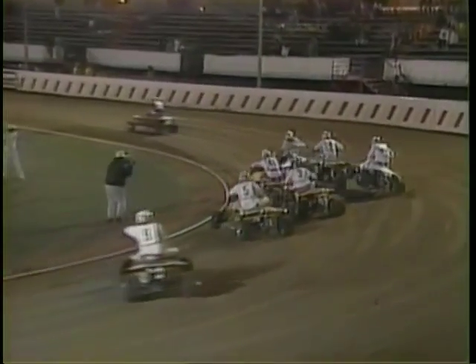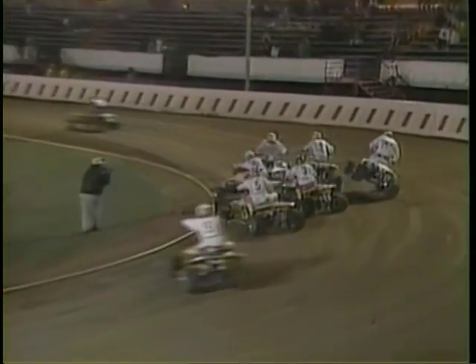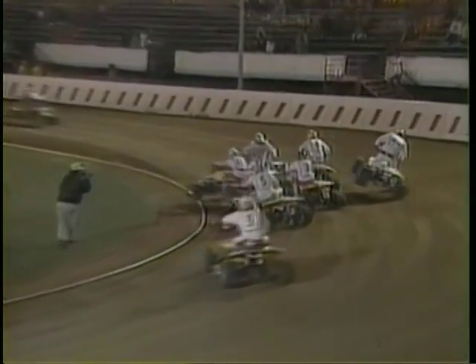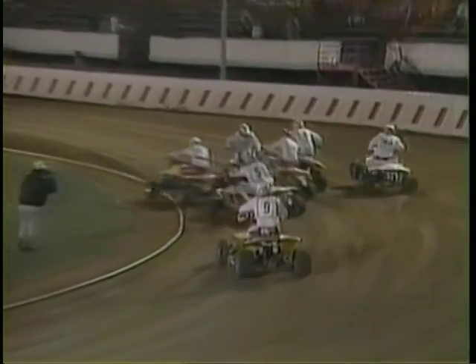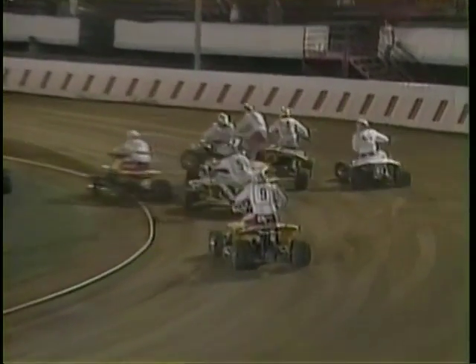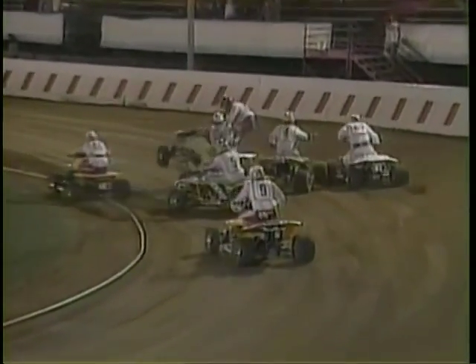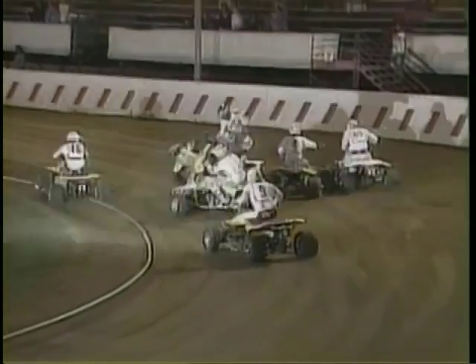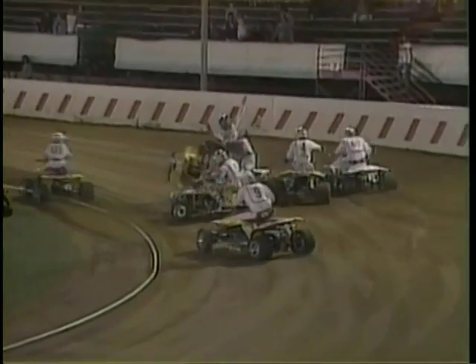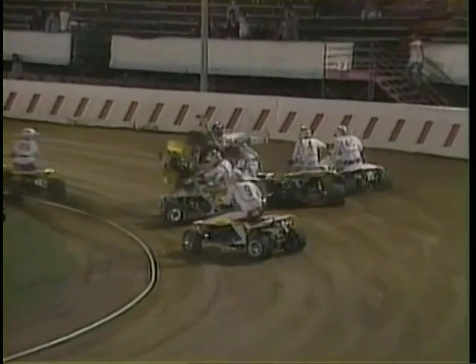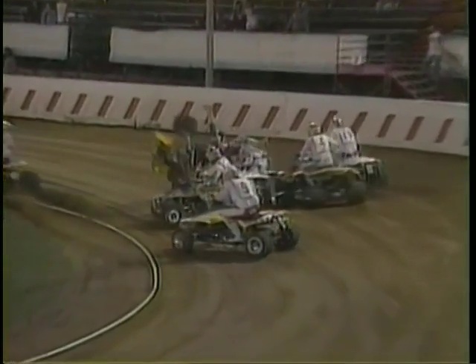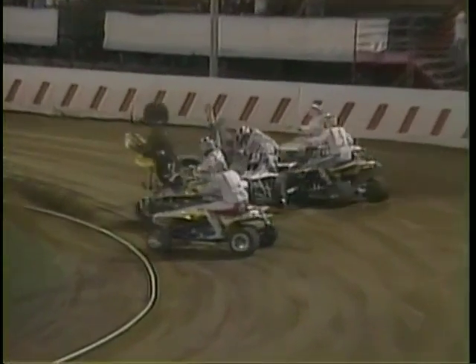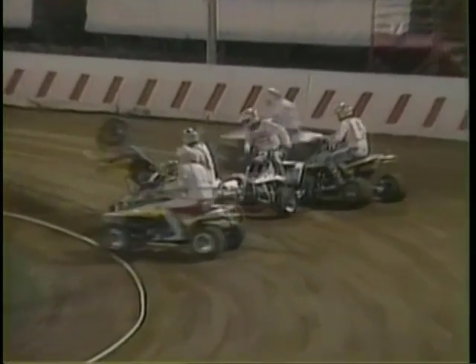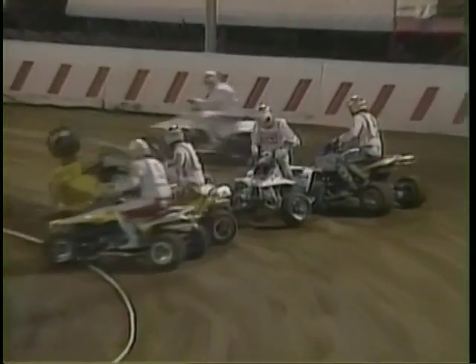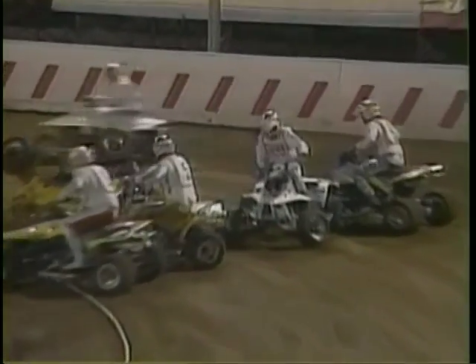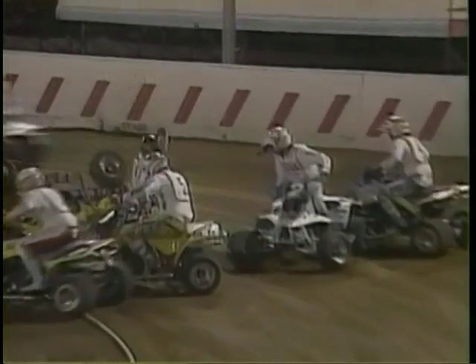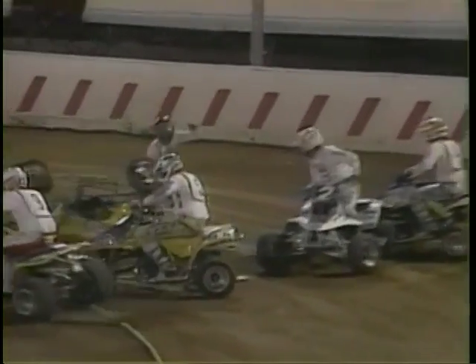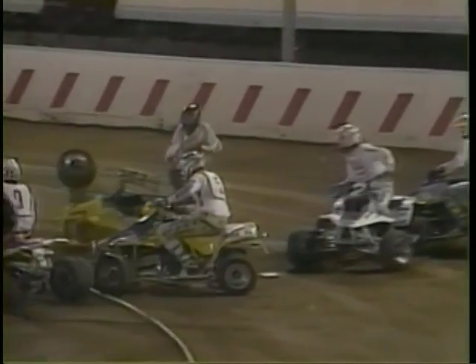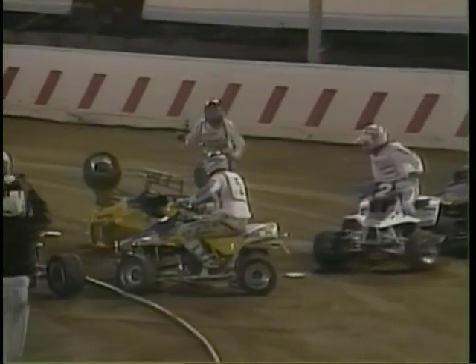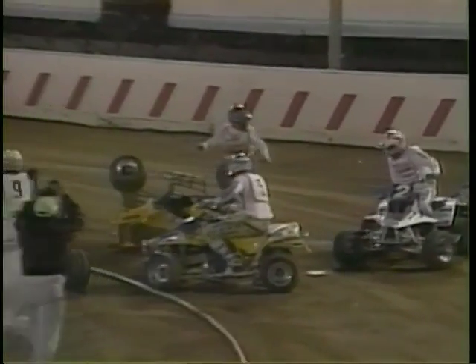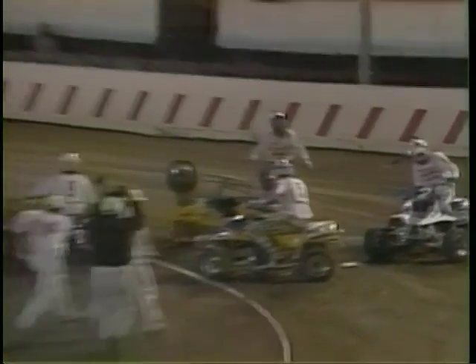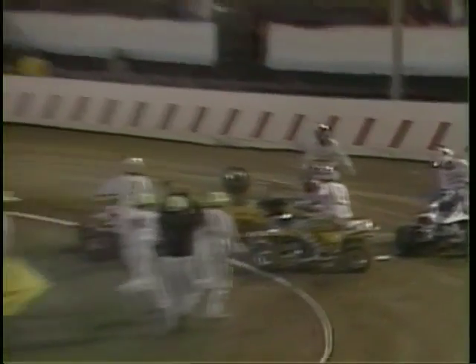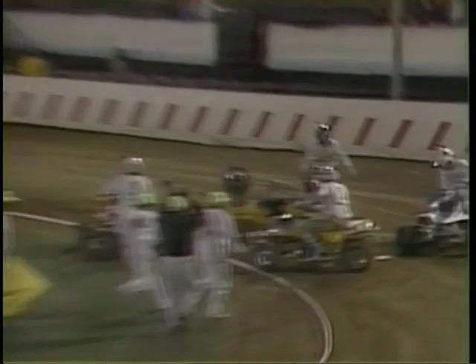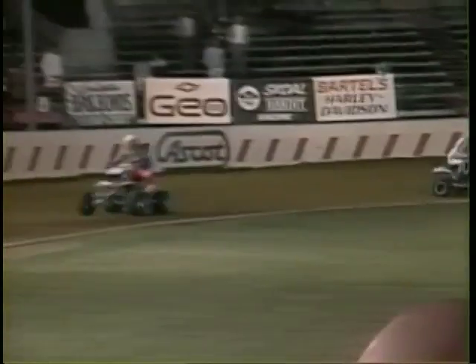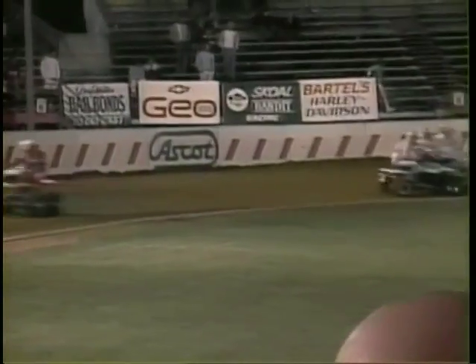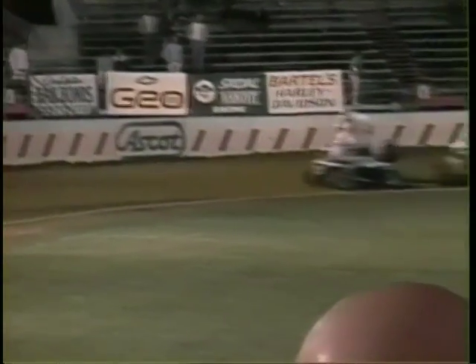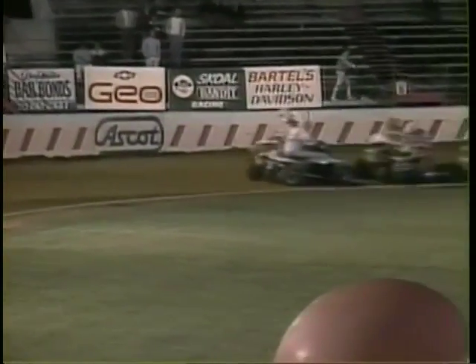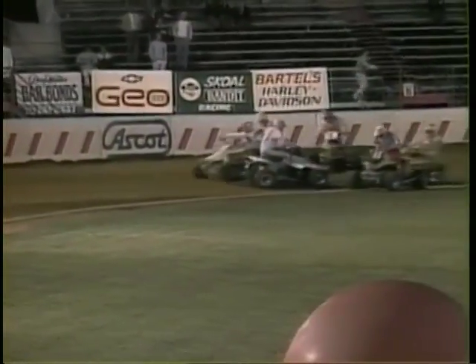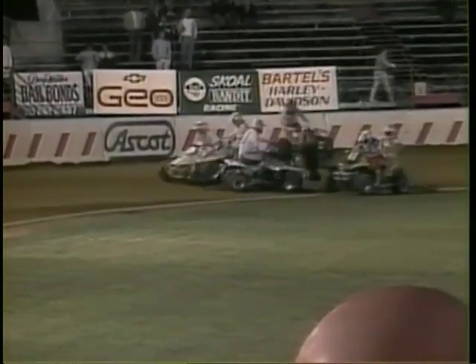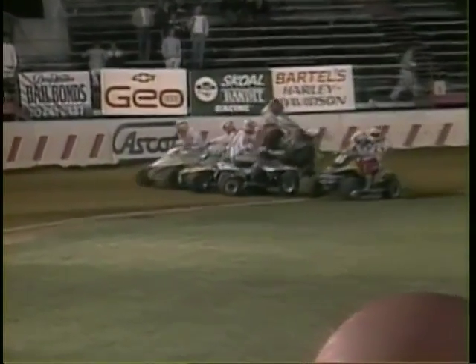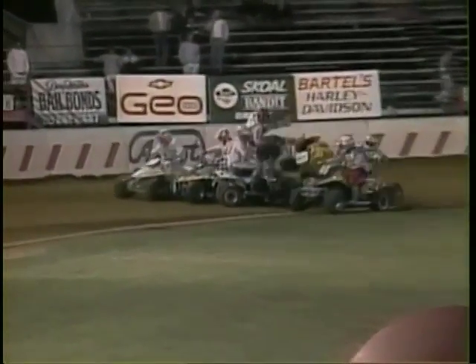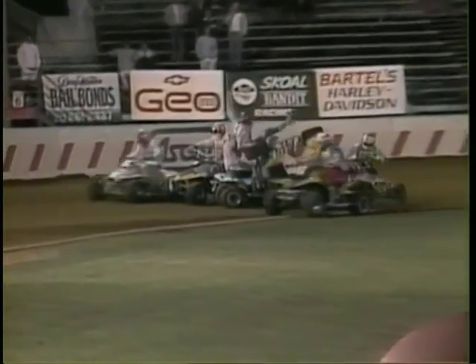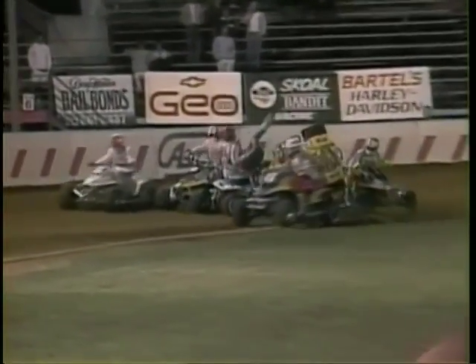Here you see a rider getting boxed in the corner, and boom, he's up and over. Now the problem with a quad is it weighs close to 400 pounds, and when one of those things lands on you, it ruins your night in a hurry.